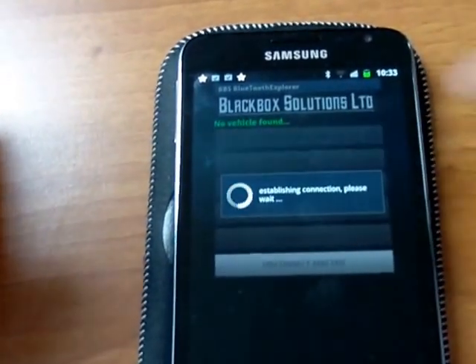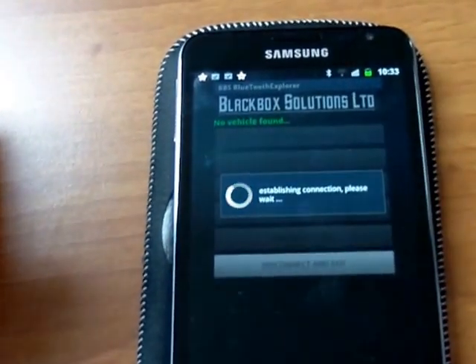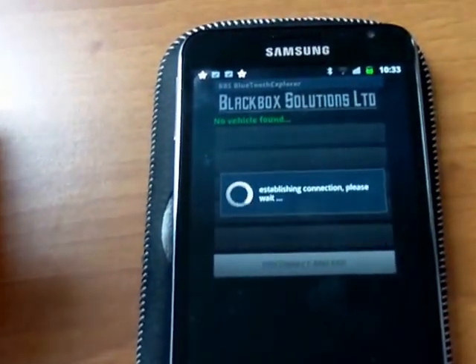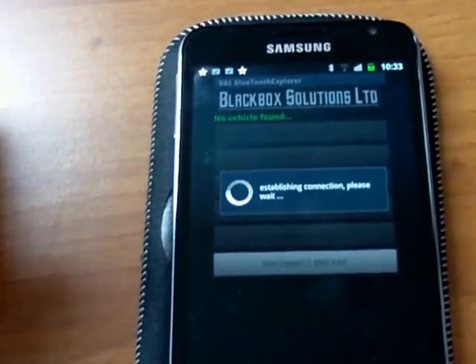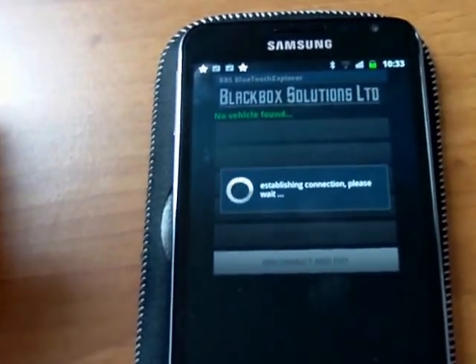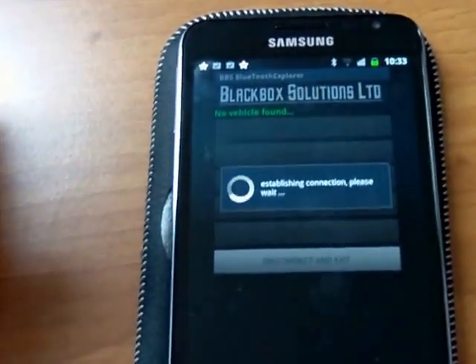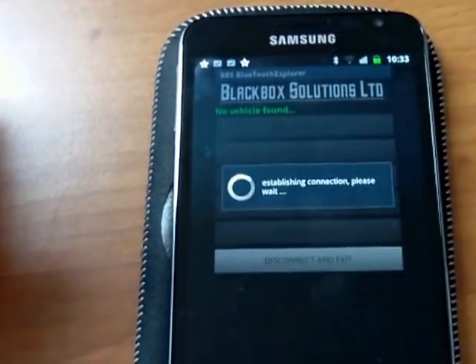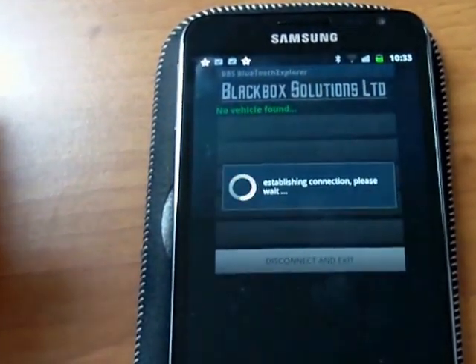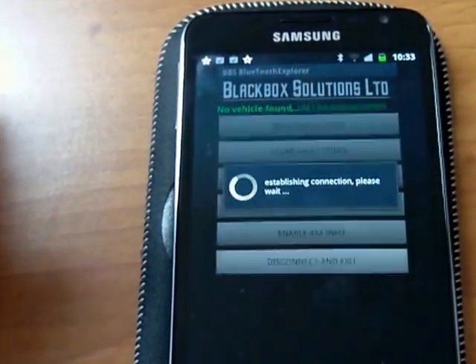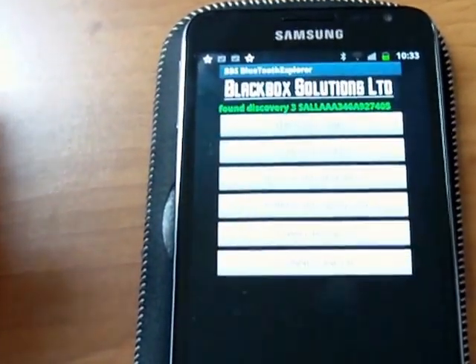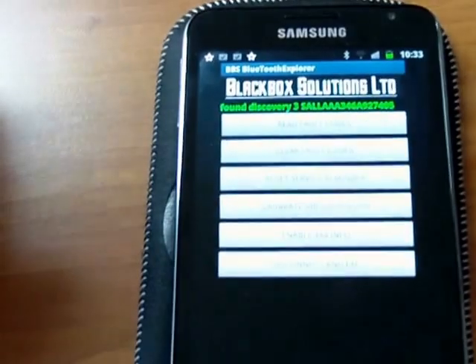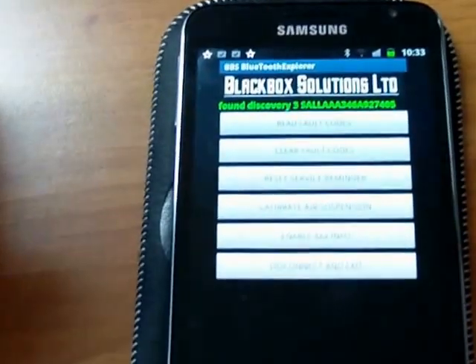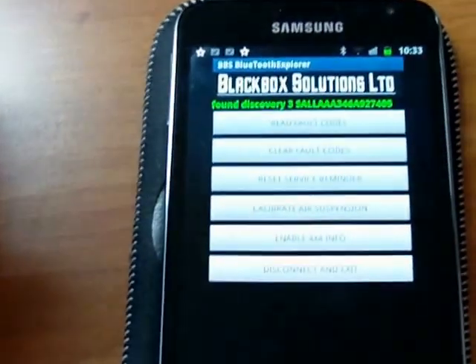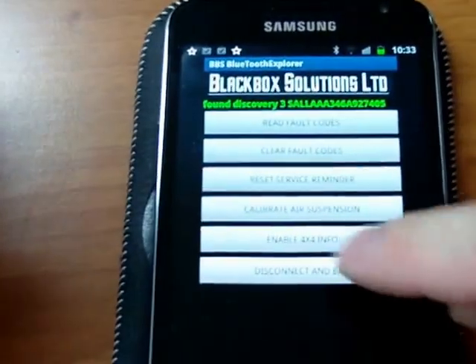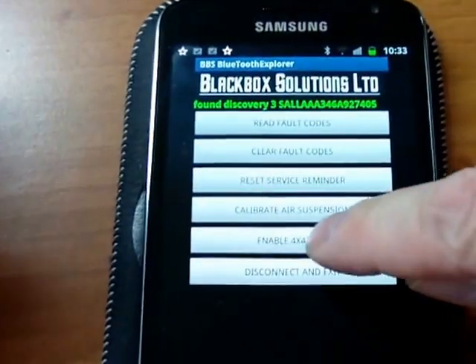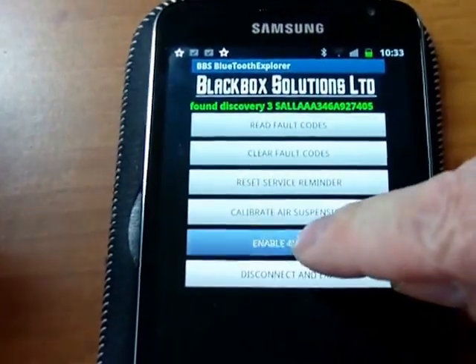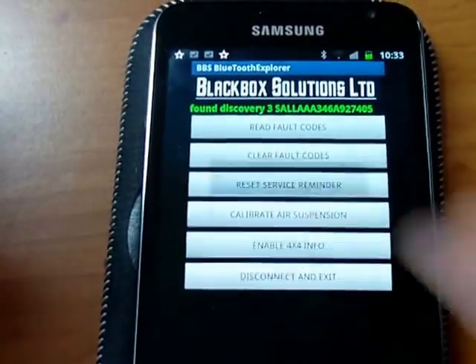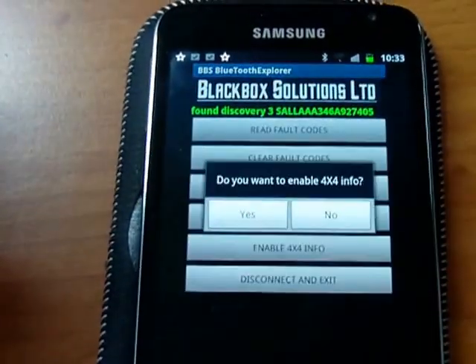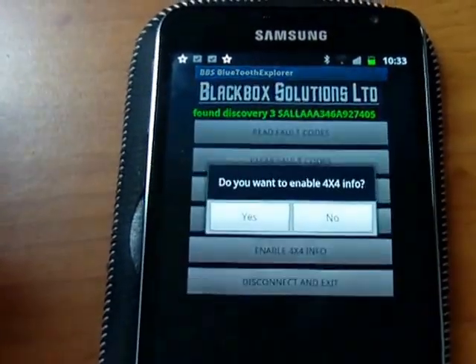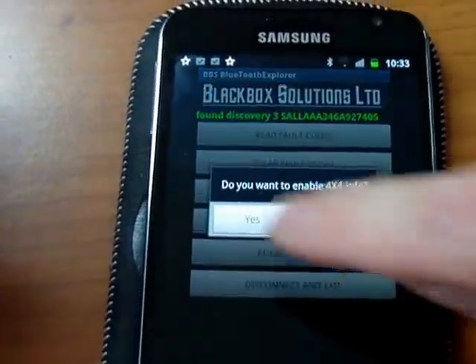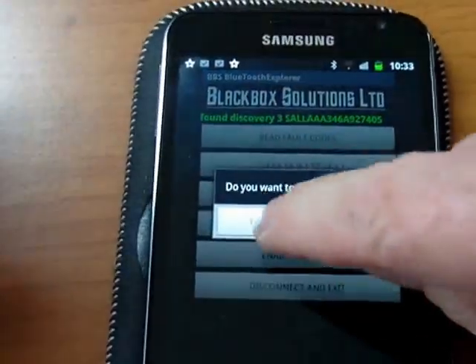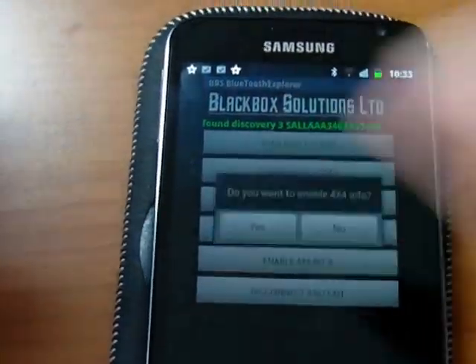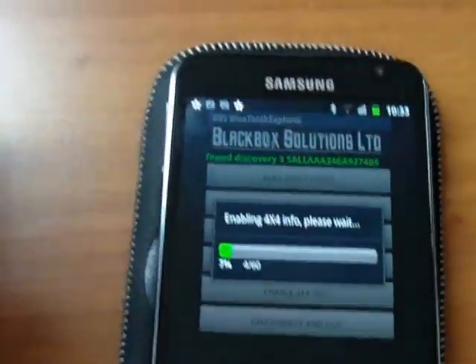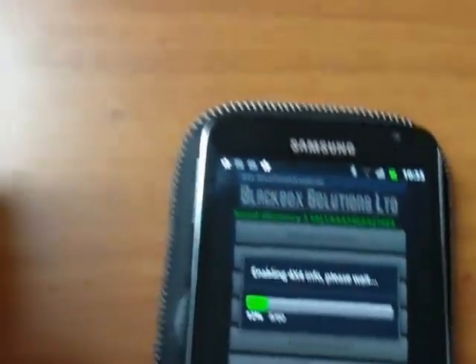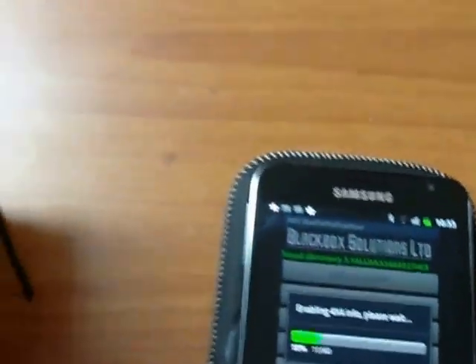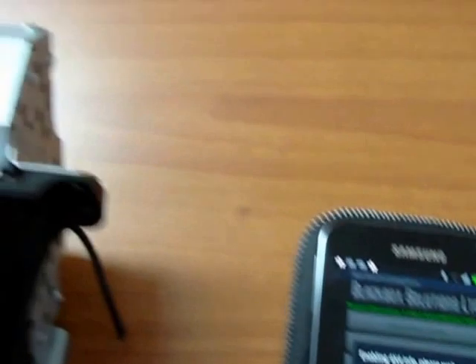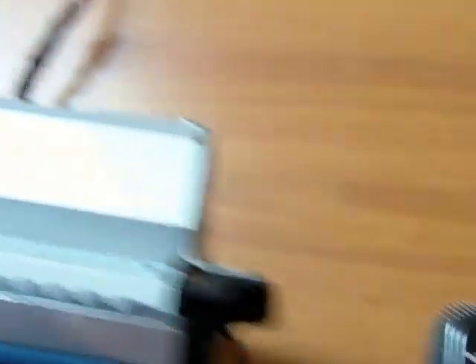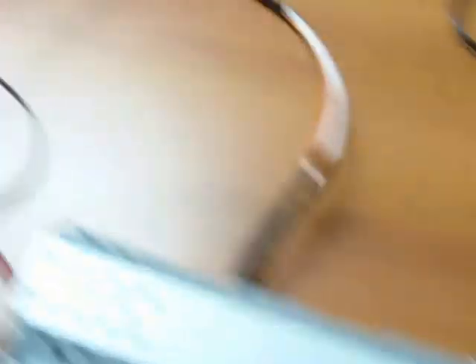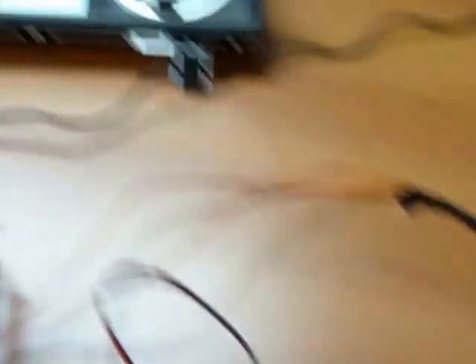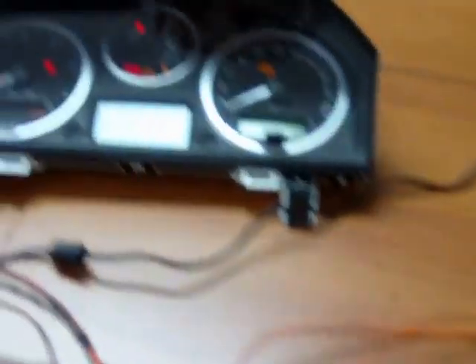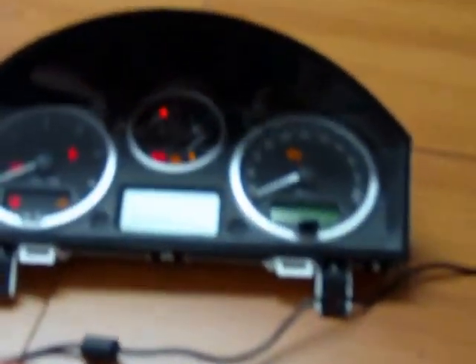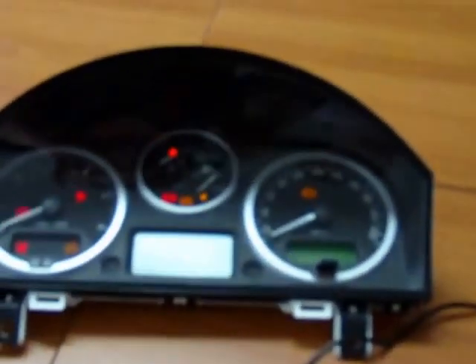It gets the VIN and then presents a list of functions. In this case all I want is to enable 4x4 — selecting yes starts the process off and the screen will respond.